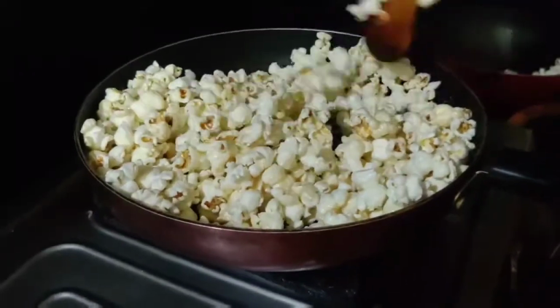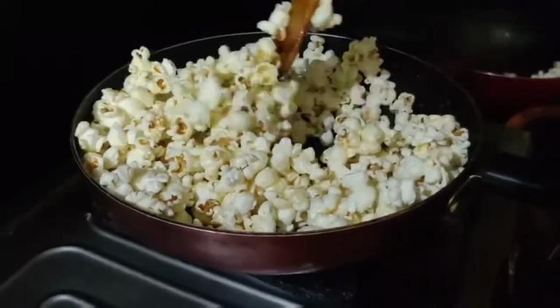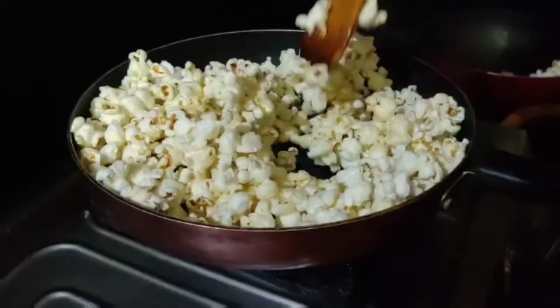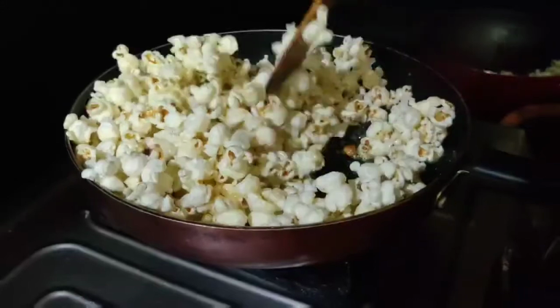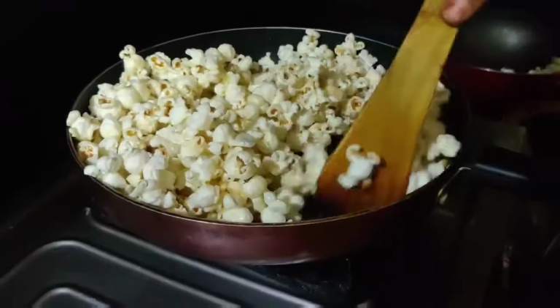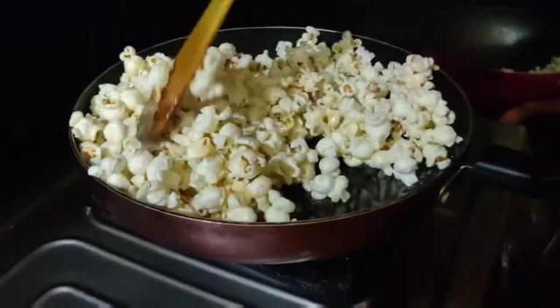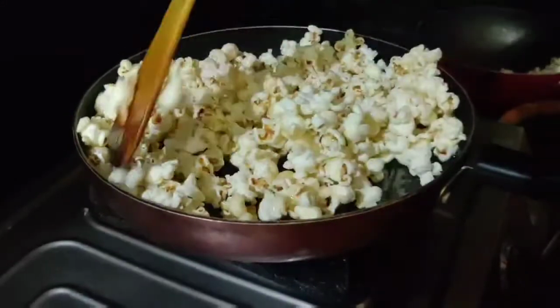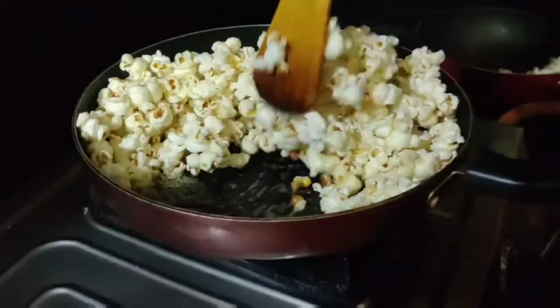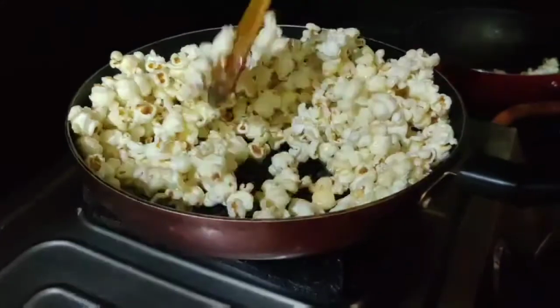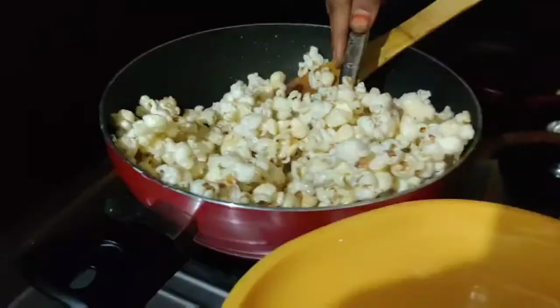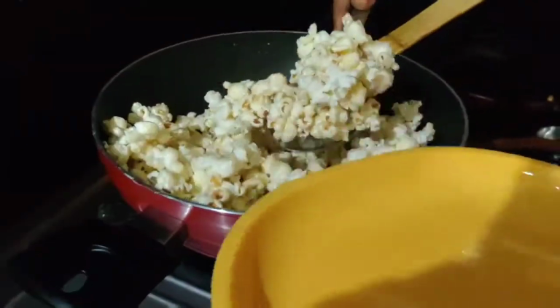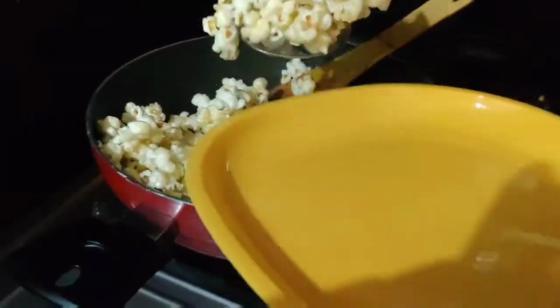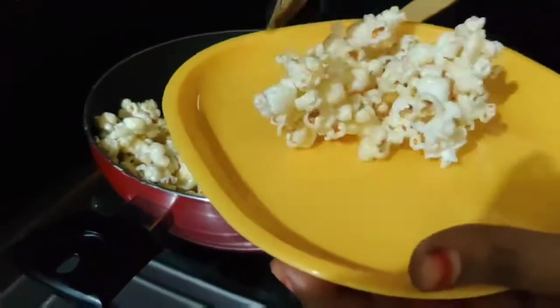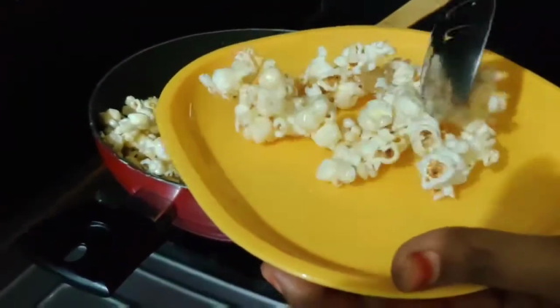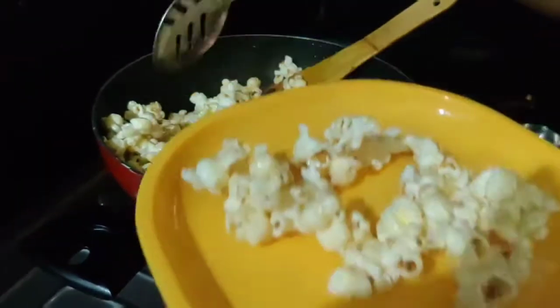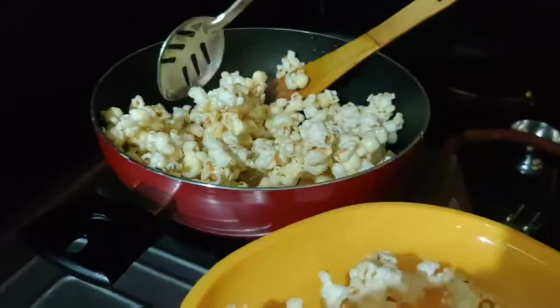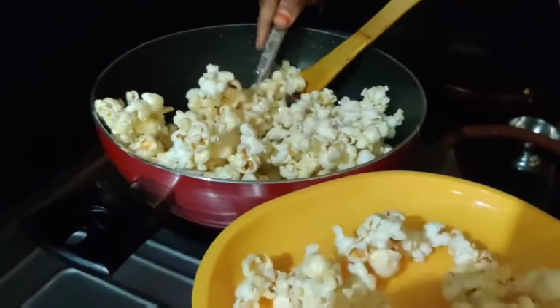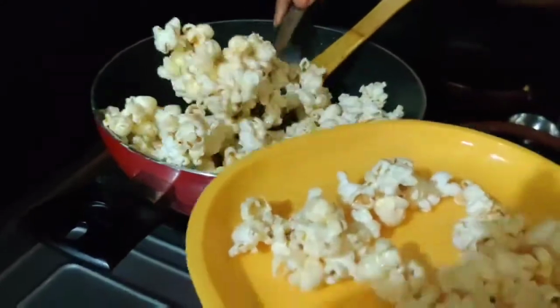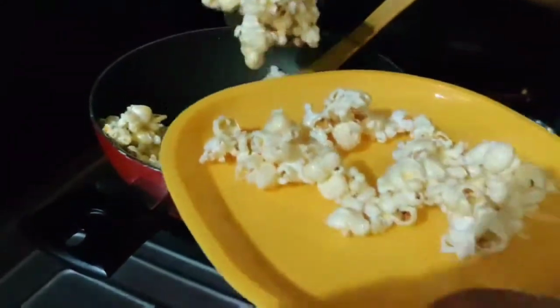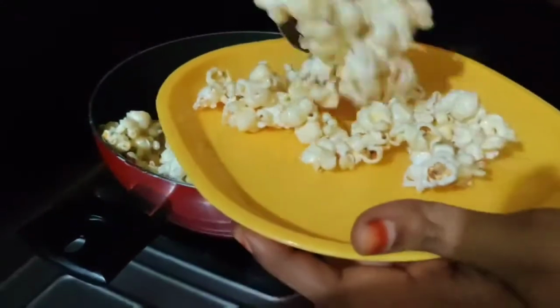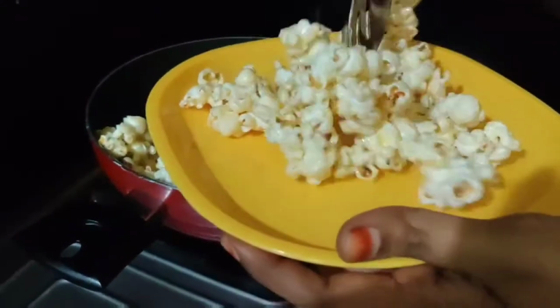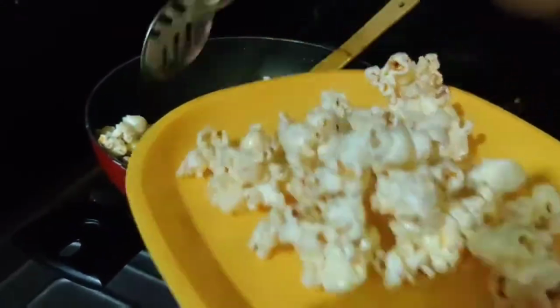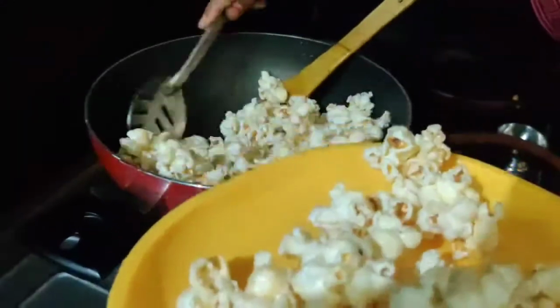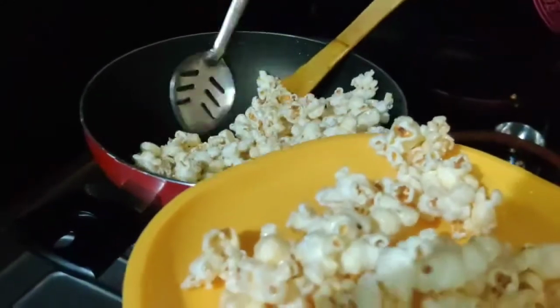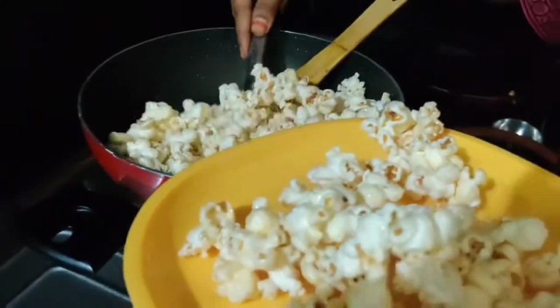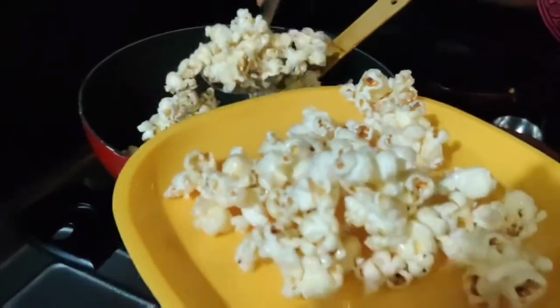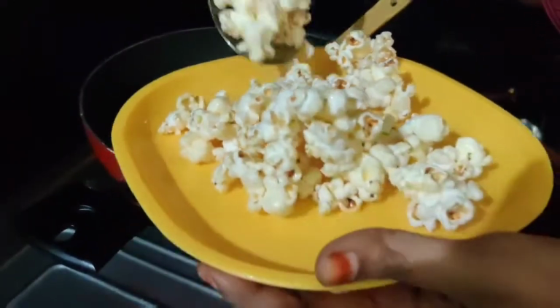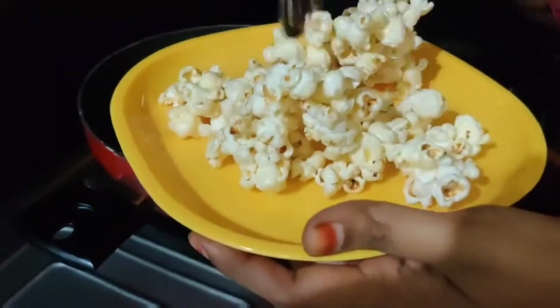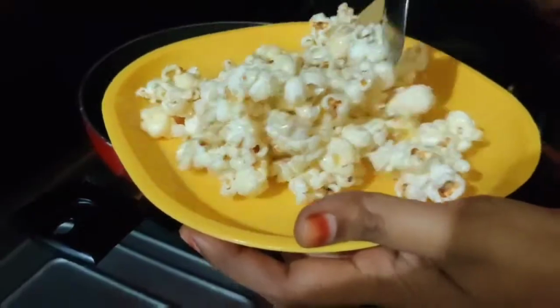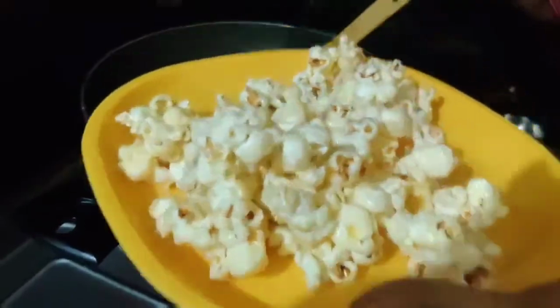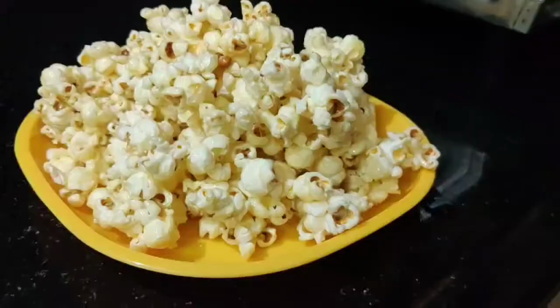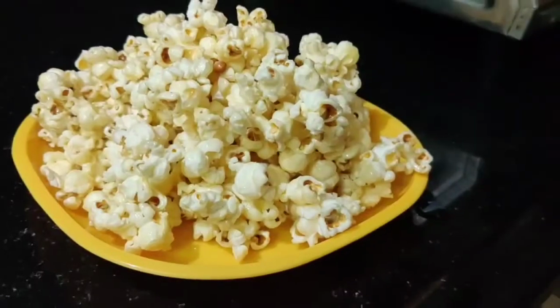It's very crispy and sweet. Let's put a small bowl of caramel popcorn in the pan. Let's try the crispiness.